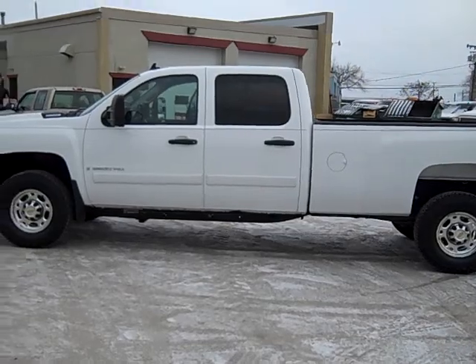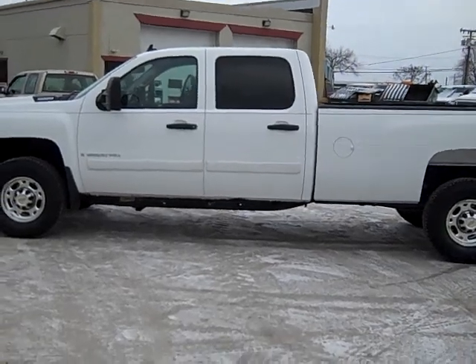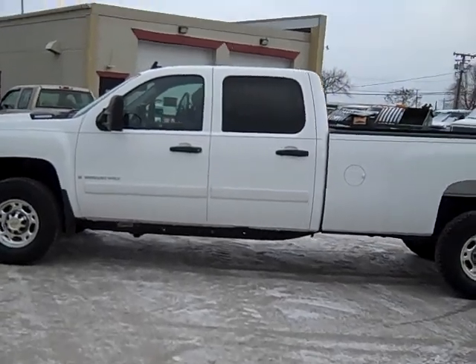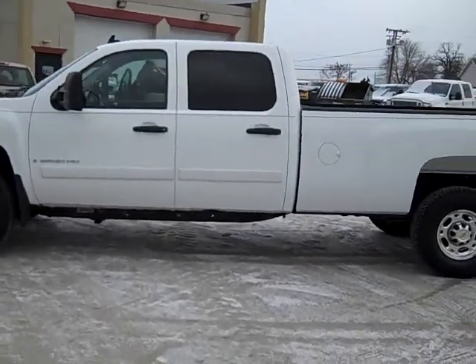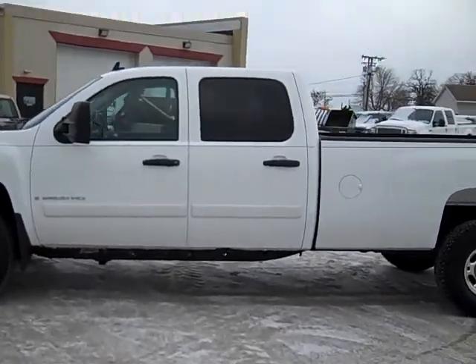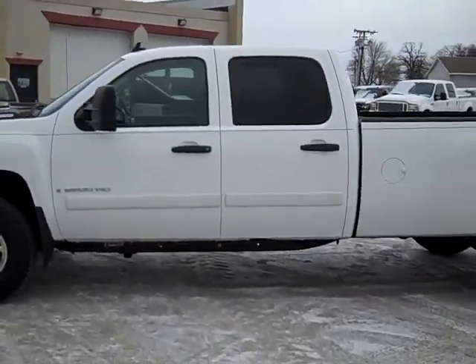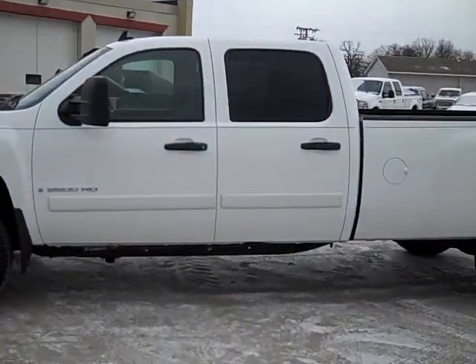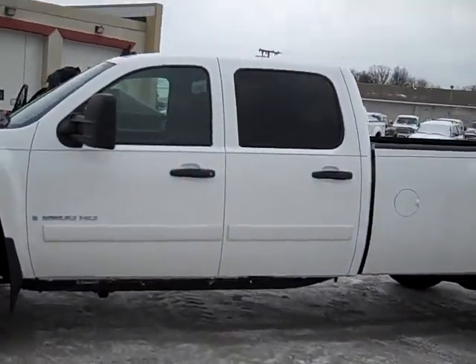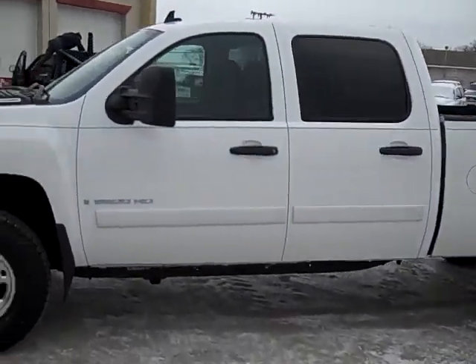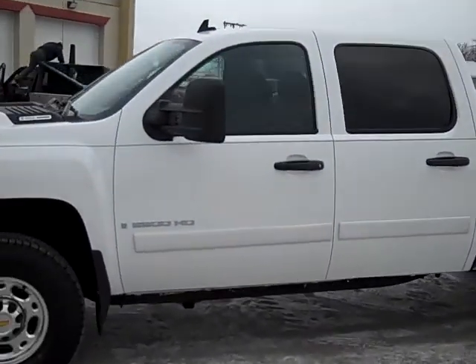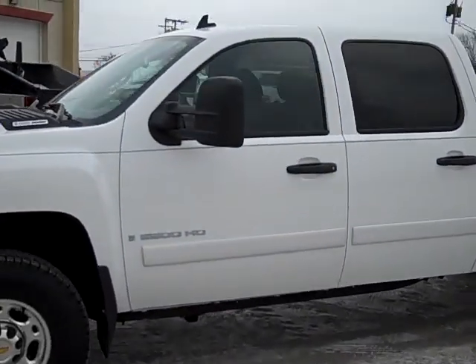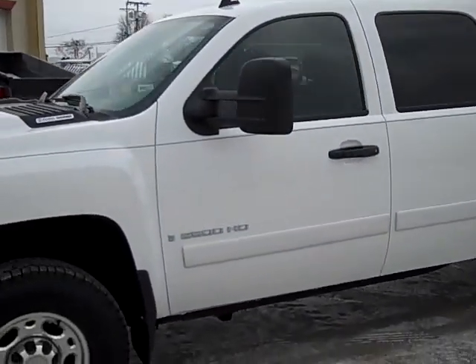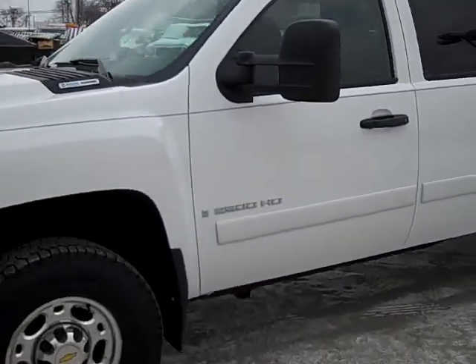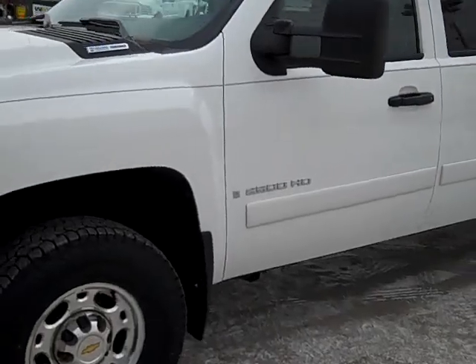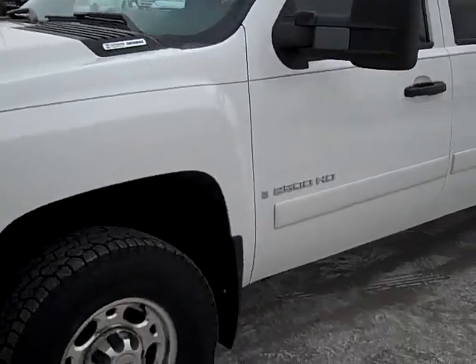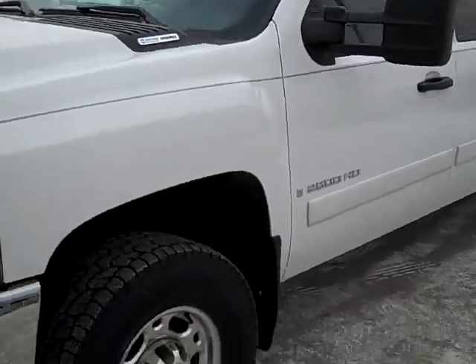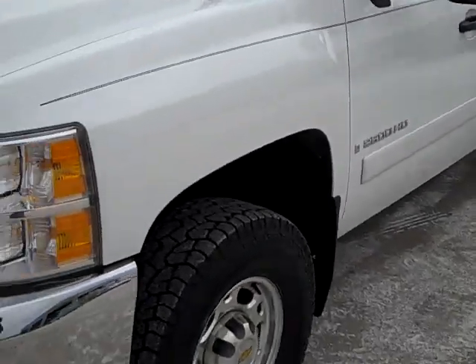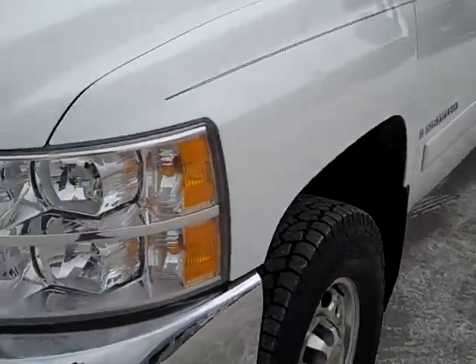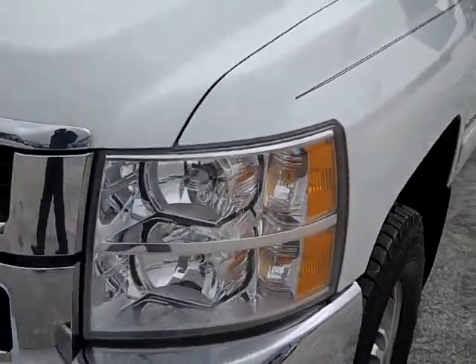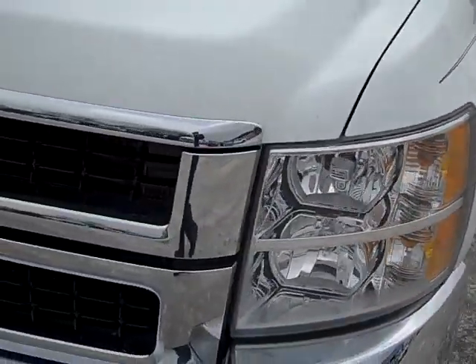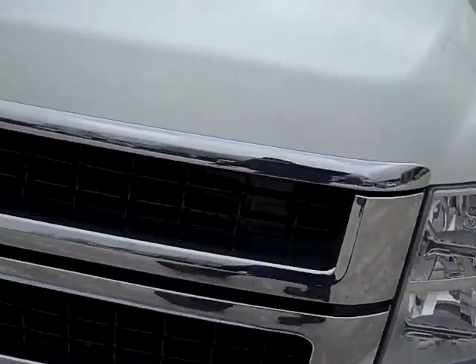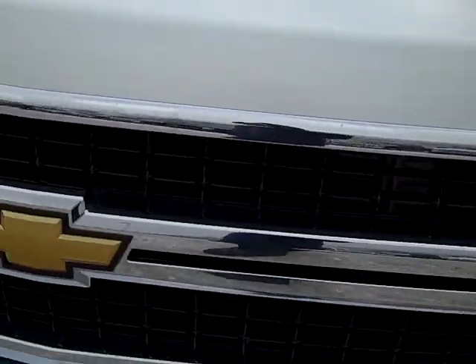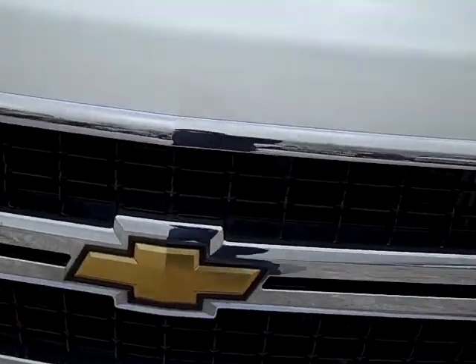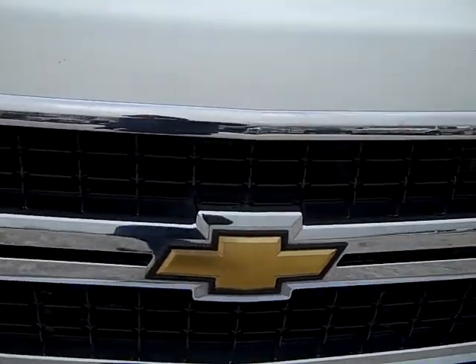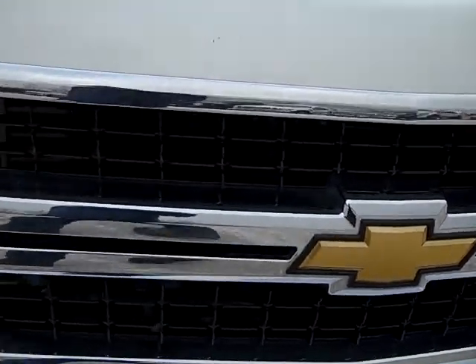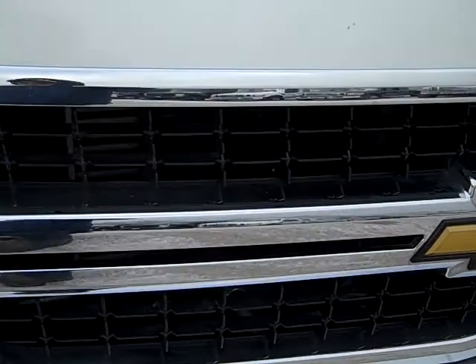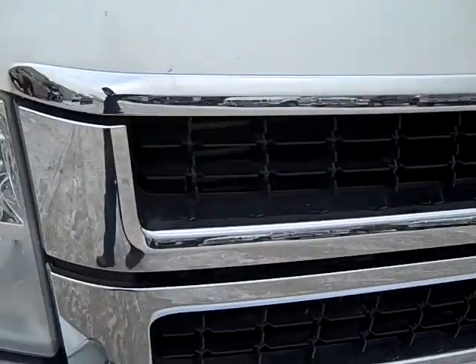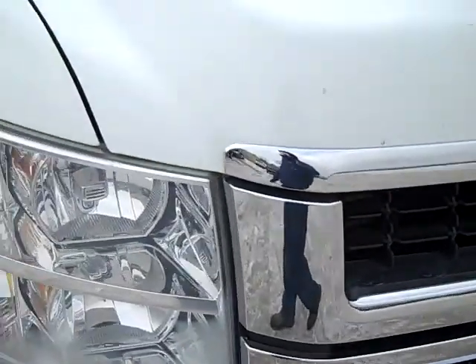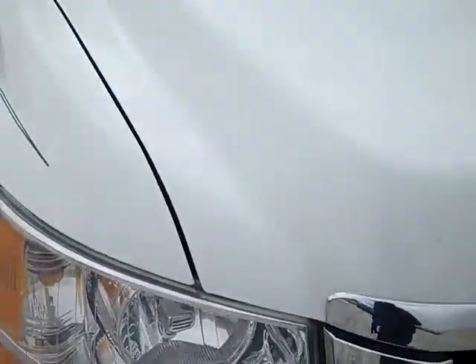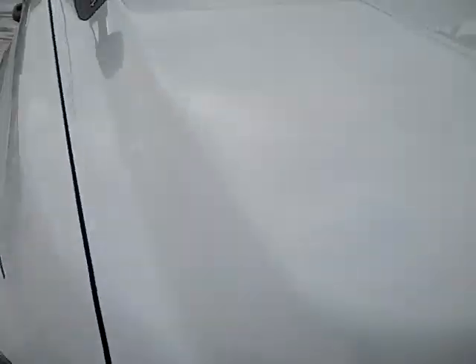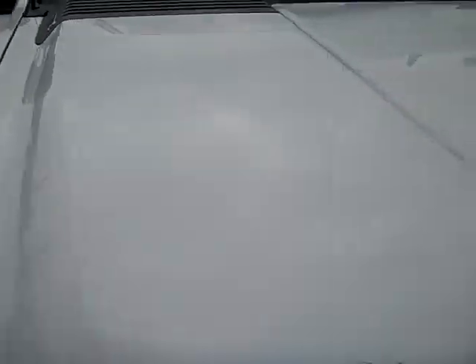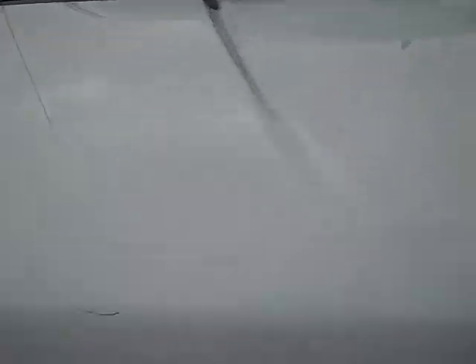This is stock number 18391, a 2007 Chevy 2500 crew cab long box, new body style. This truck has a 6.6 liter Duramax diesel, which gives you 365 high output horsepower.